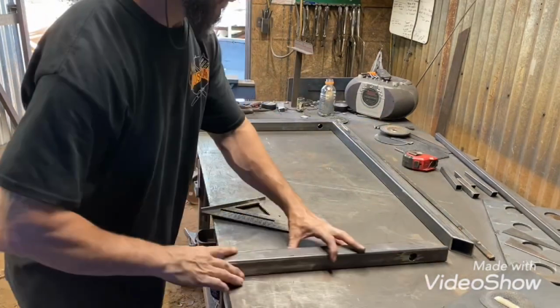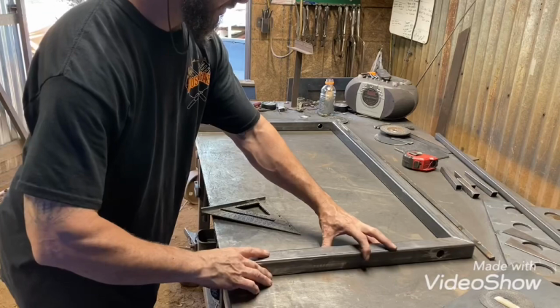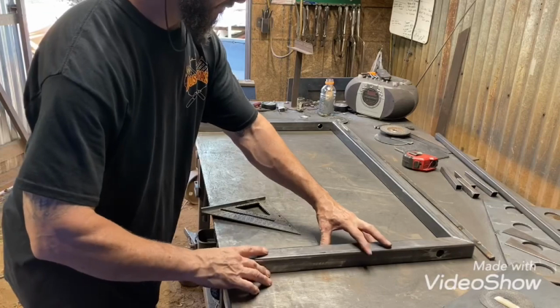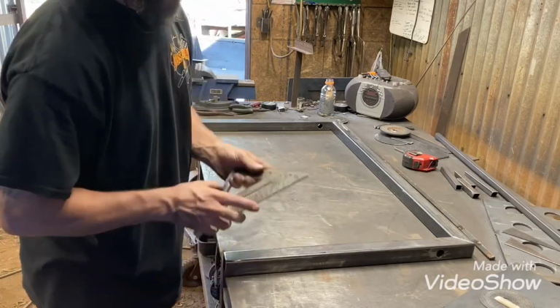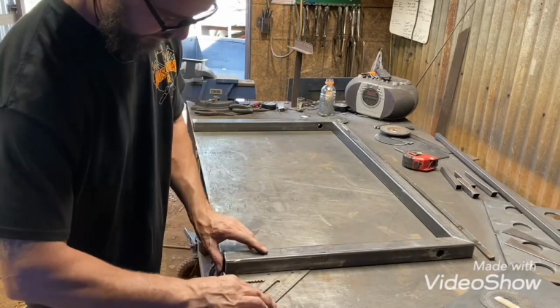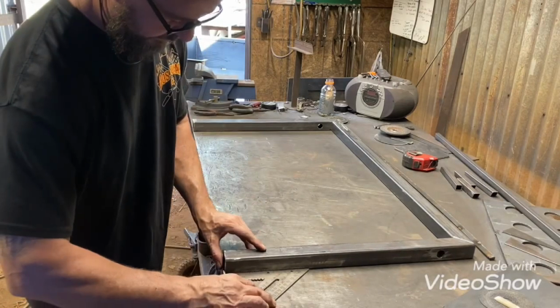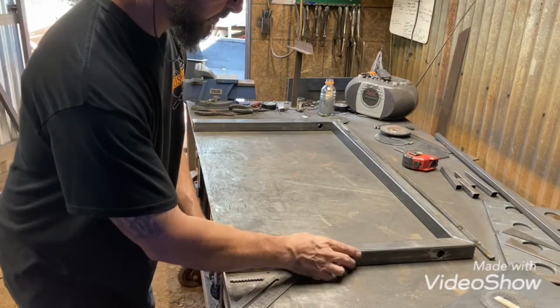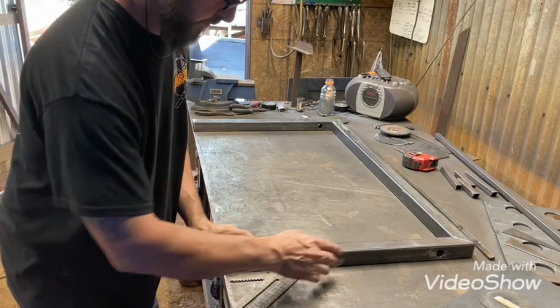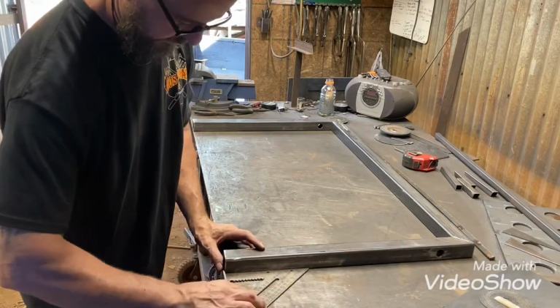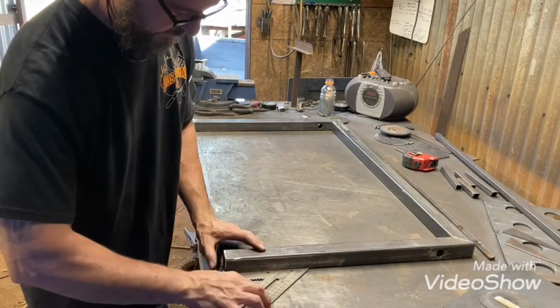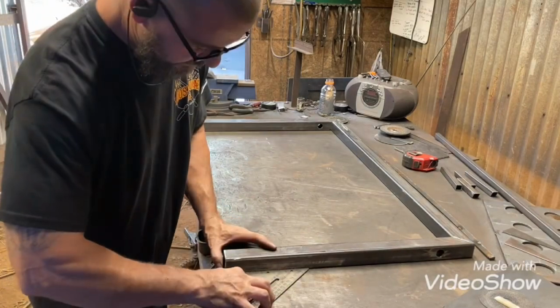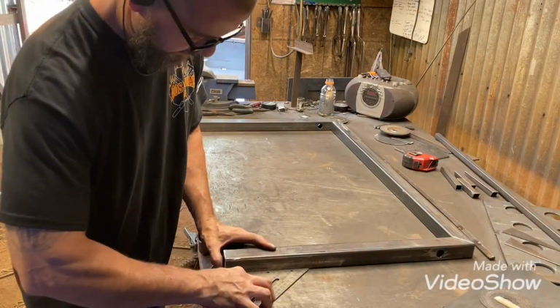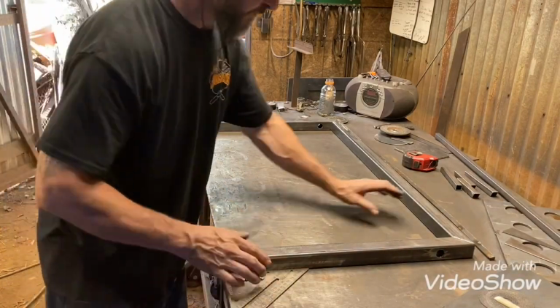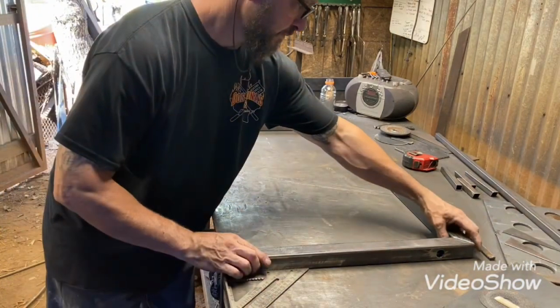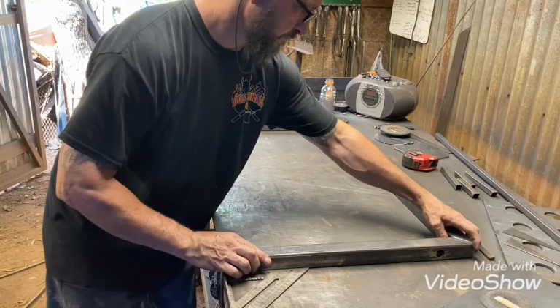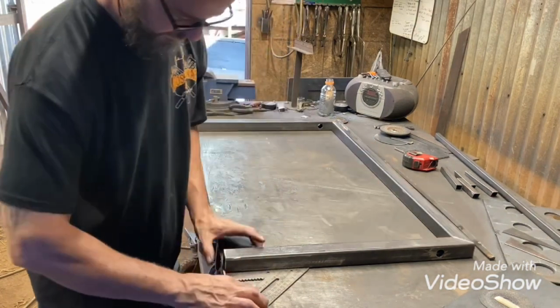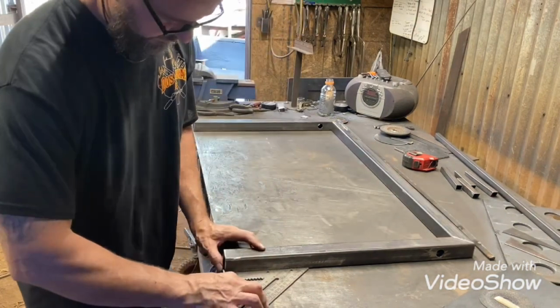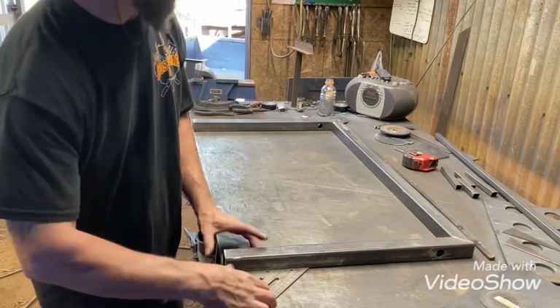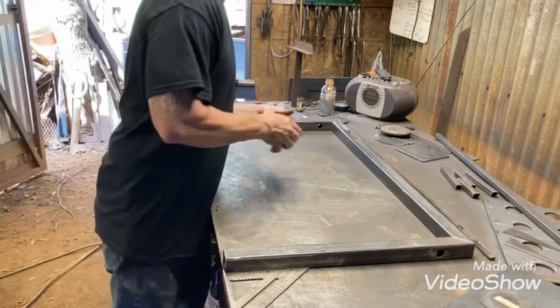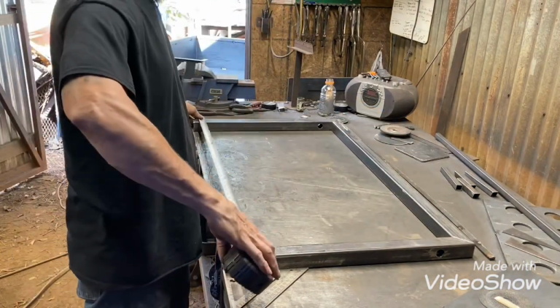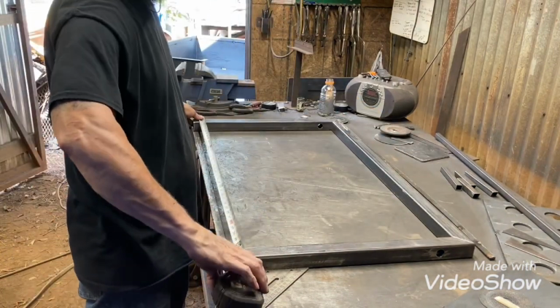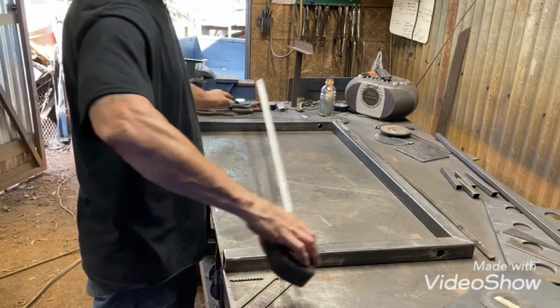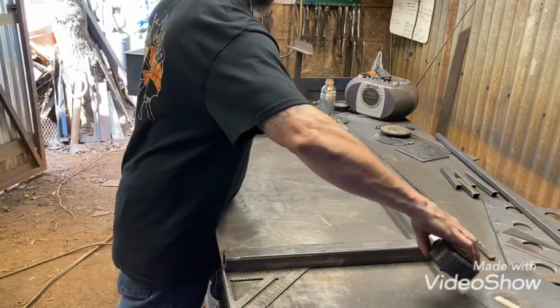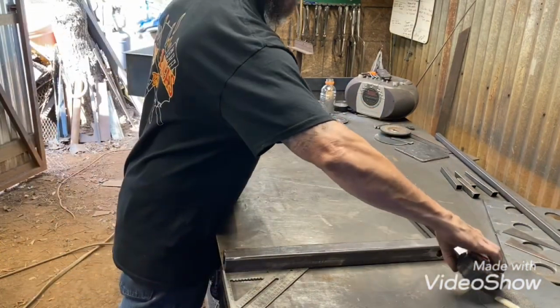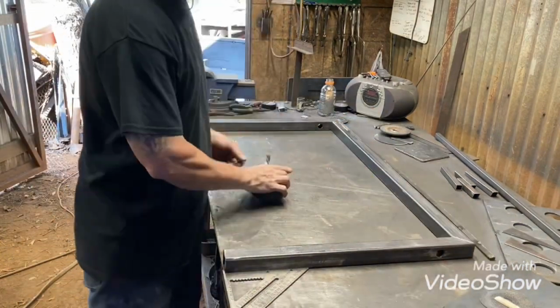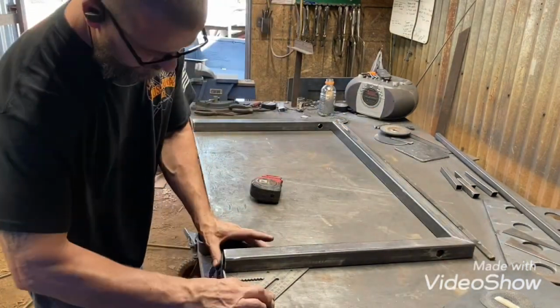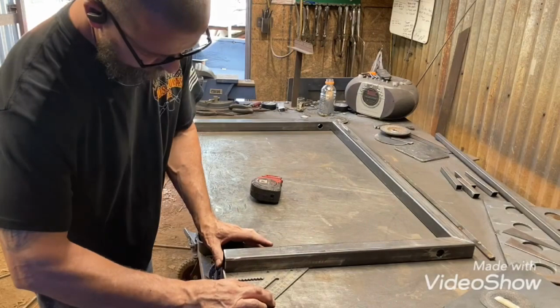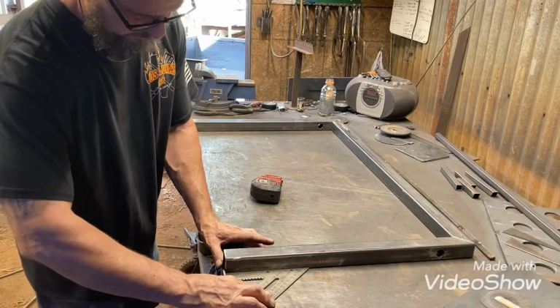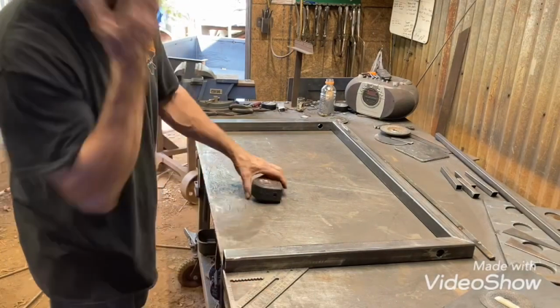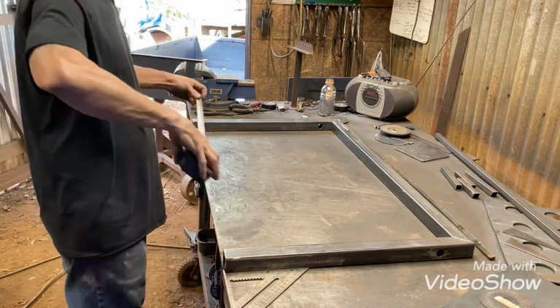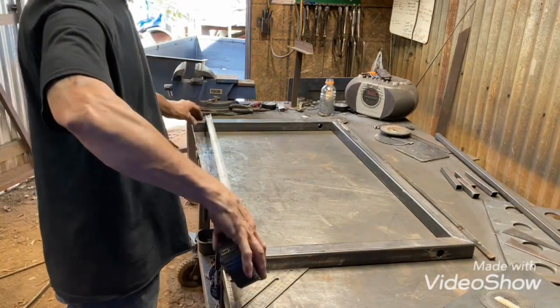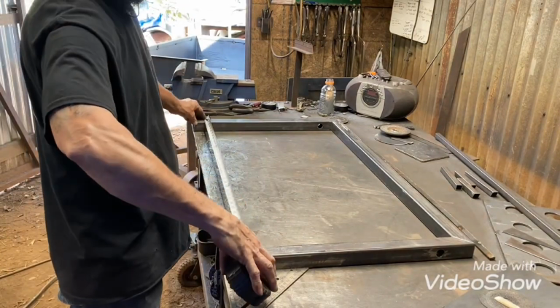The top structure is for the rod to go through and the chains to hang on. I didn't get any video but I already have holes drilled through the side uprights.